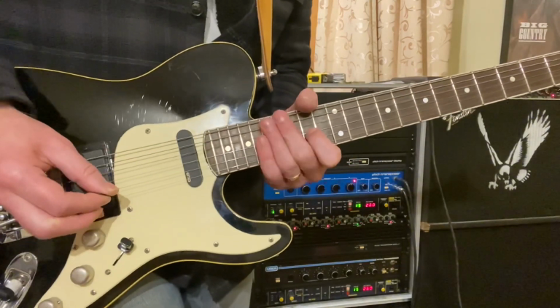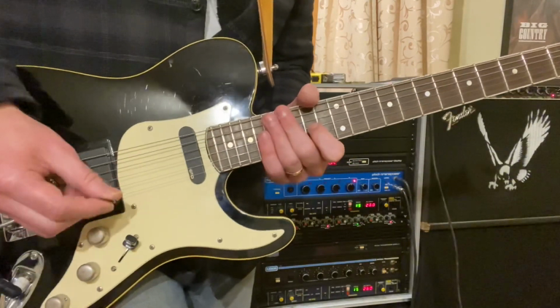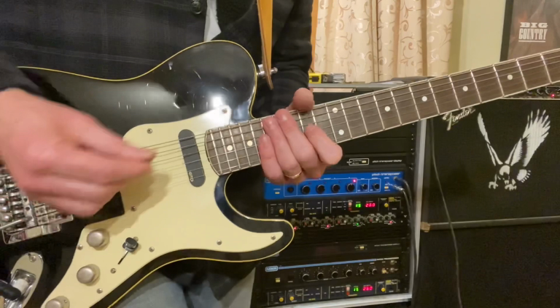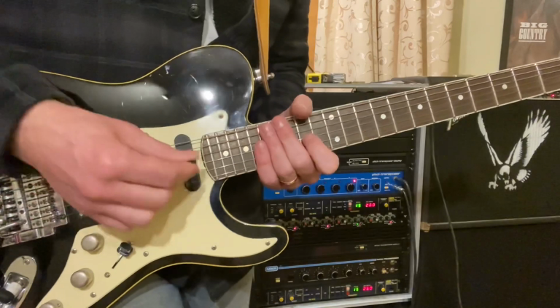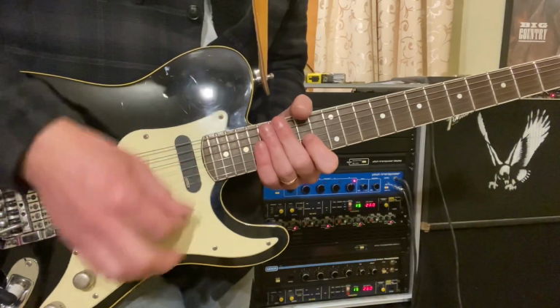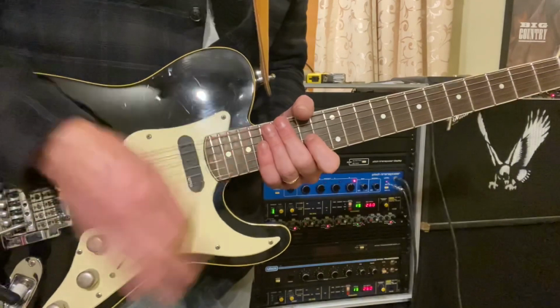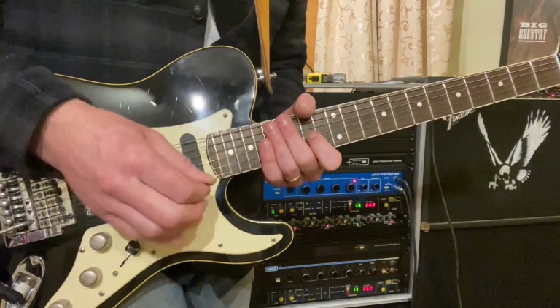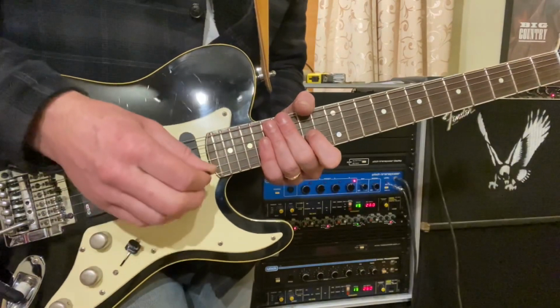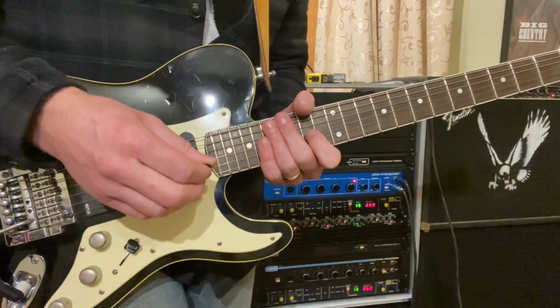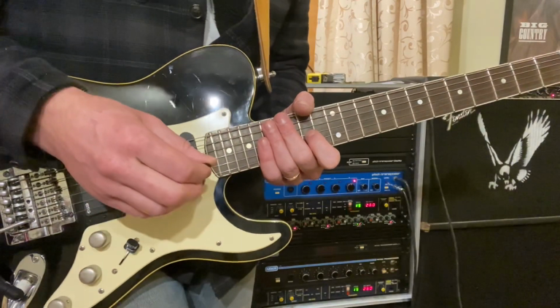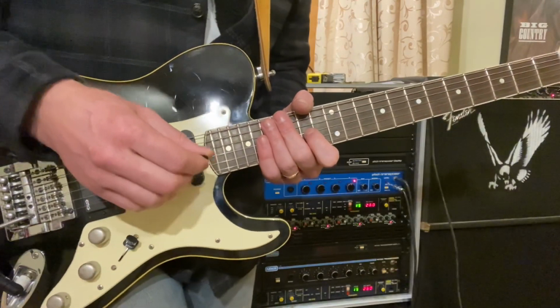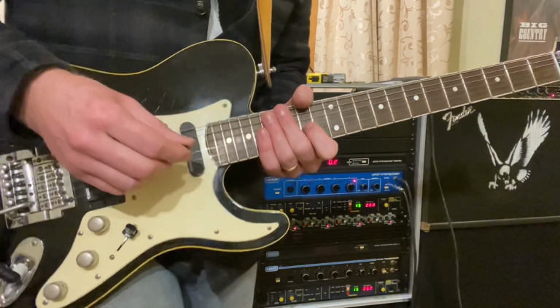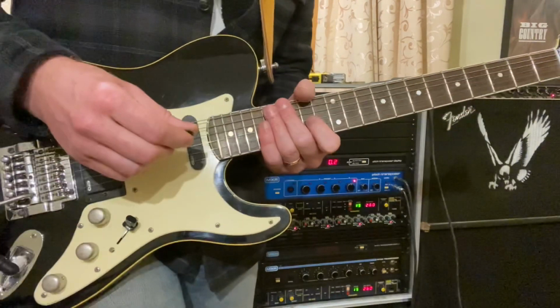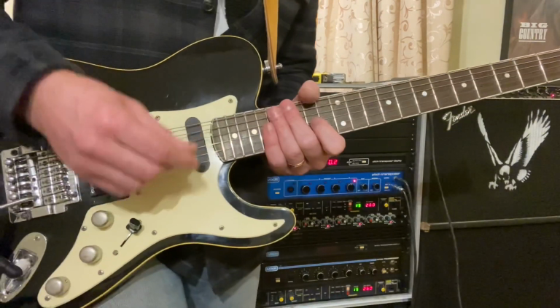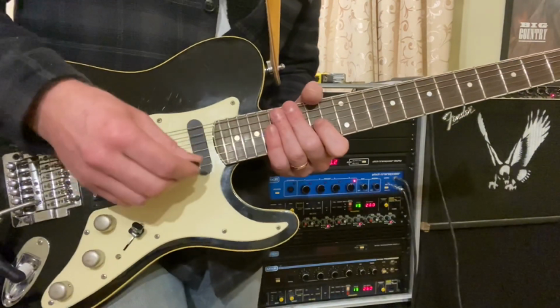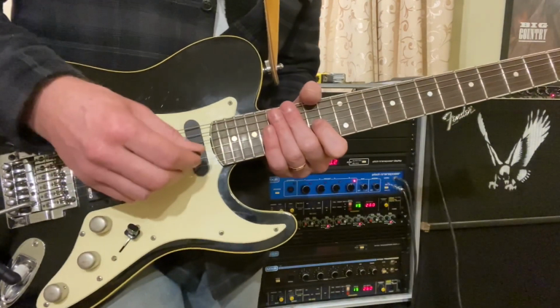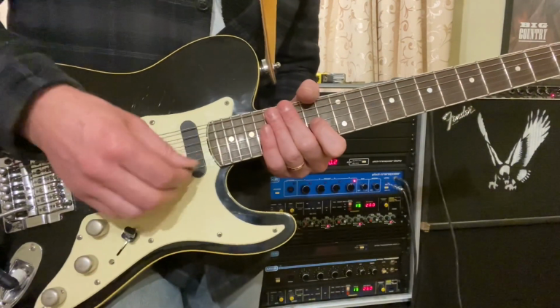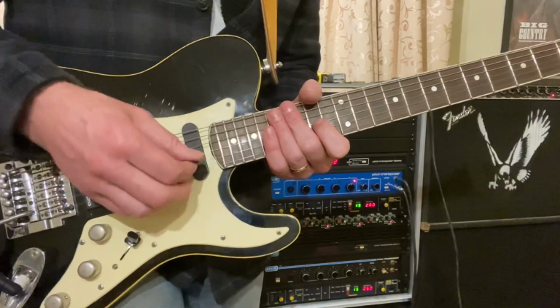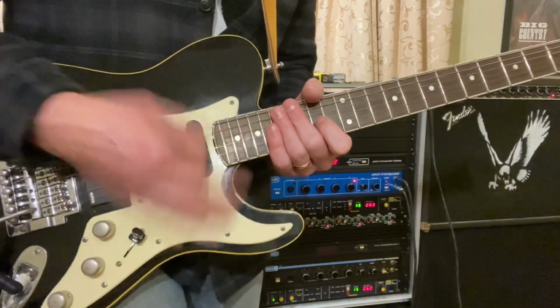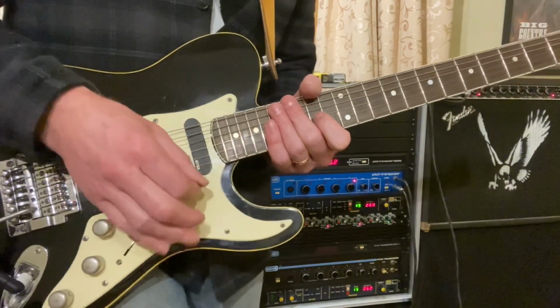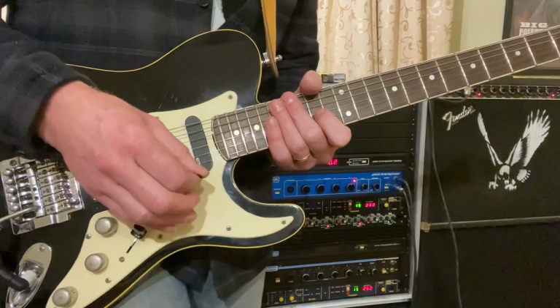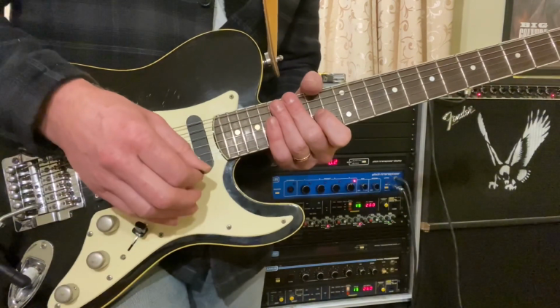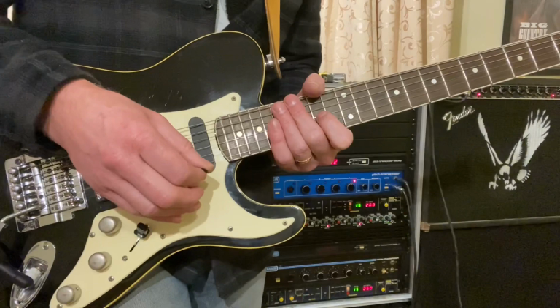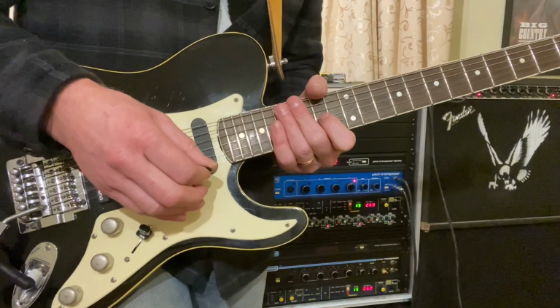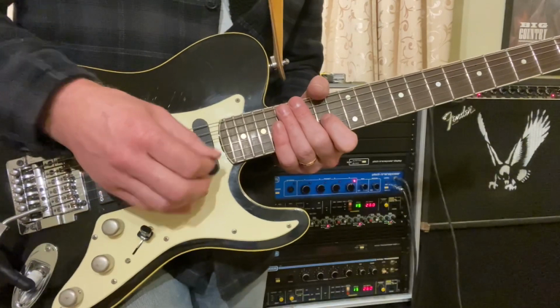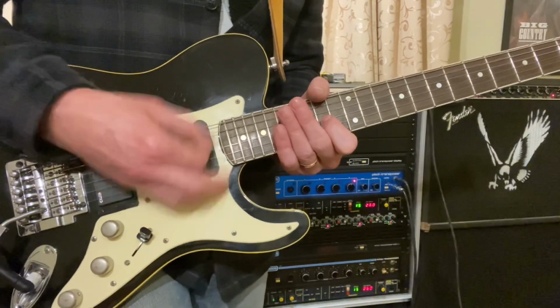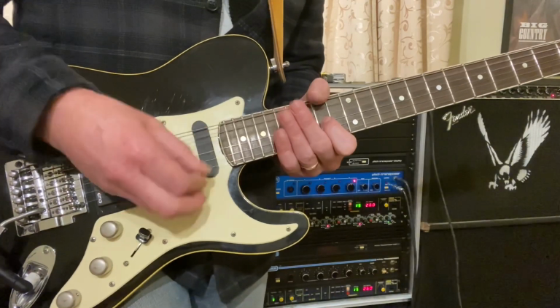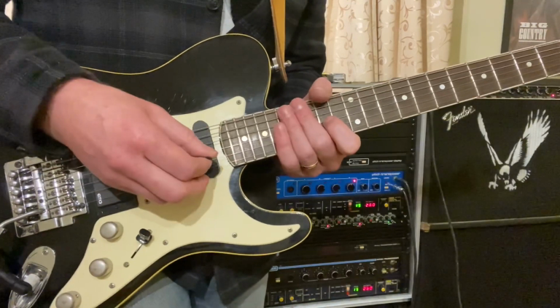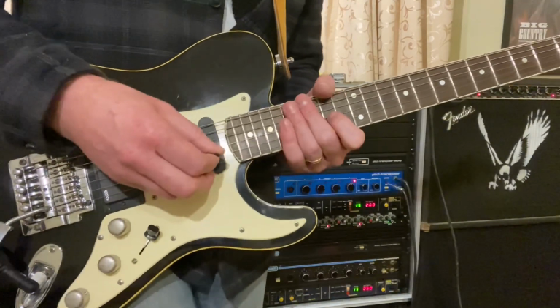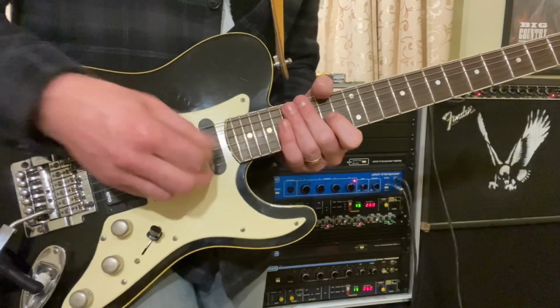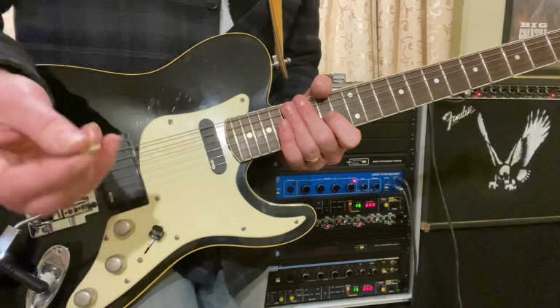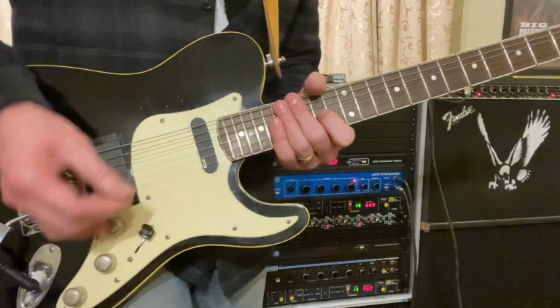I've also got some delay tied to the song, and on the dirty part I'm going to the dirty amp — it's got a similar delay, obviously a dirty sound.